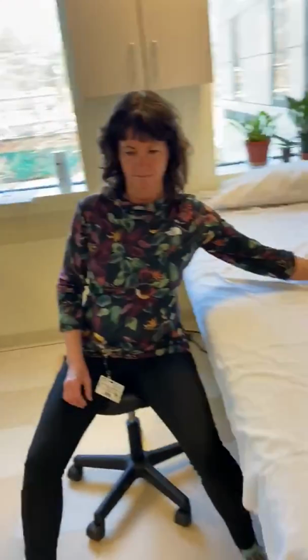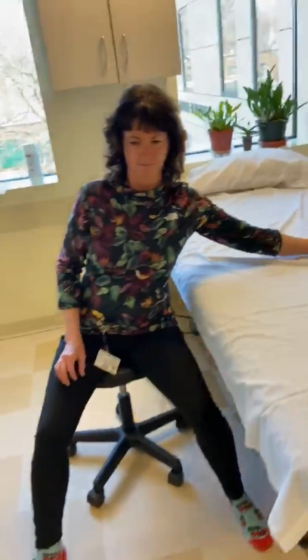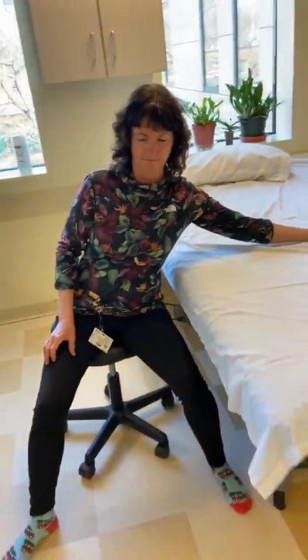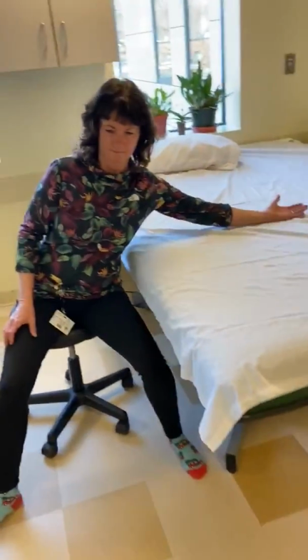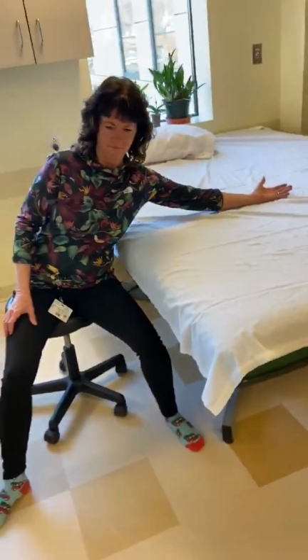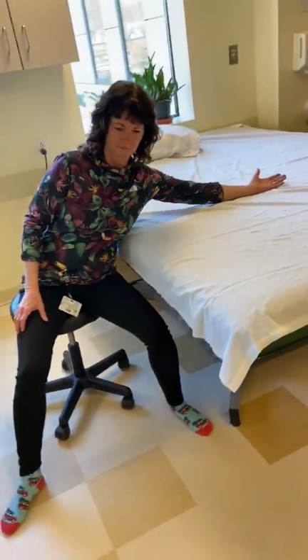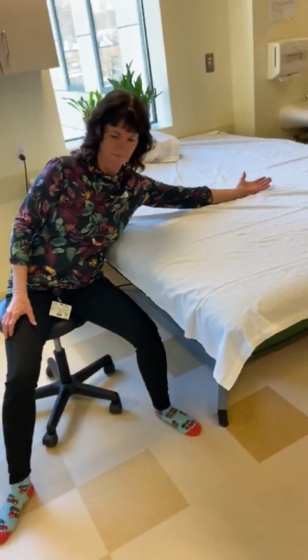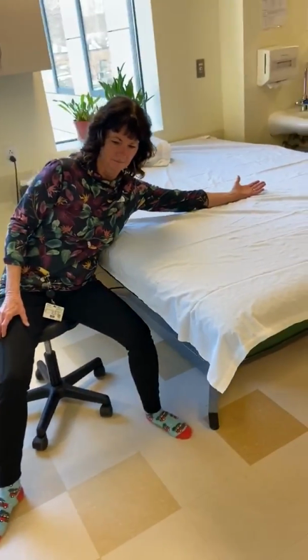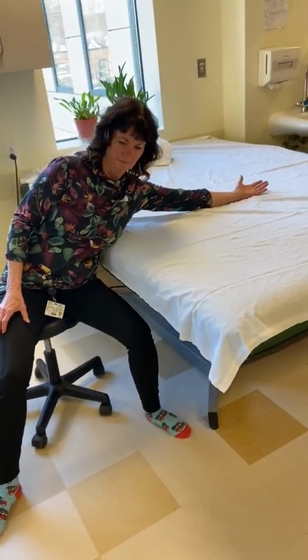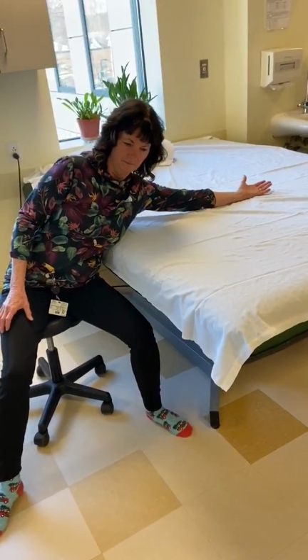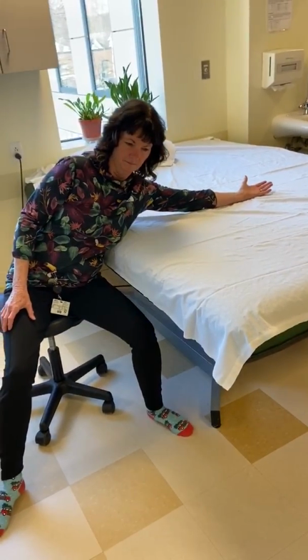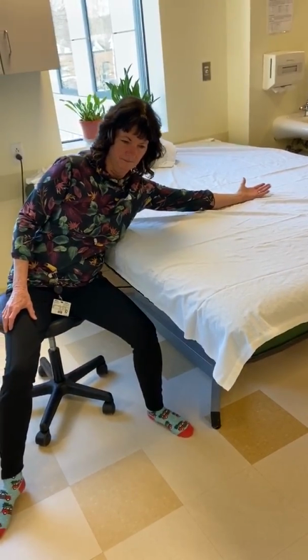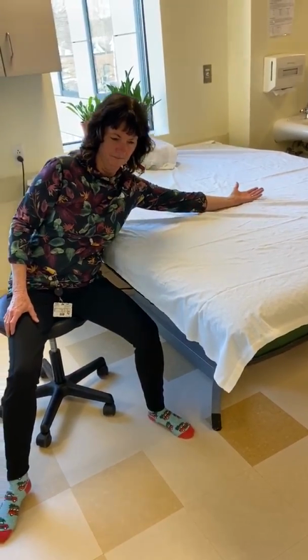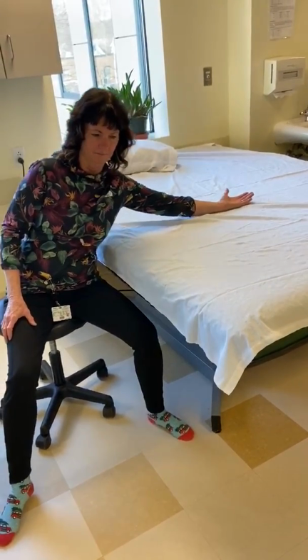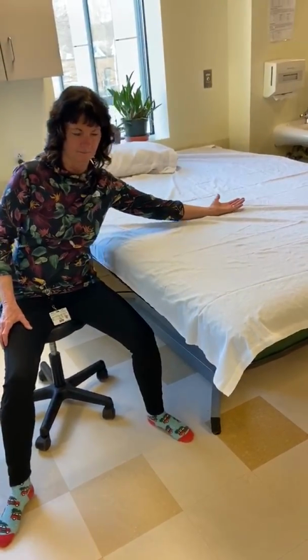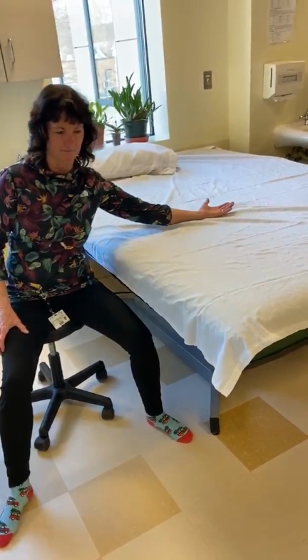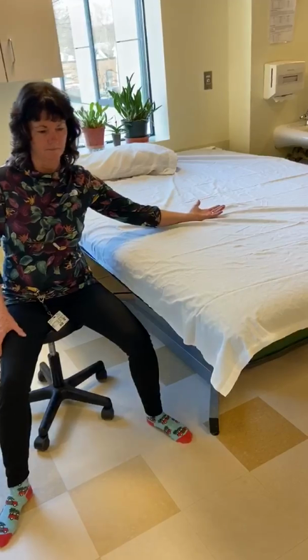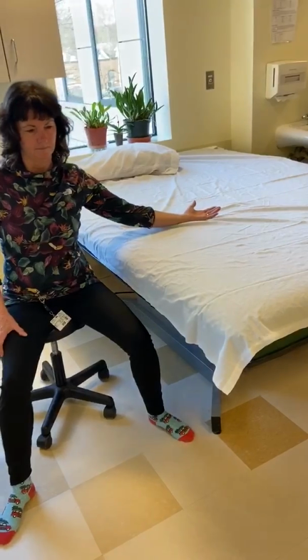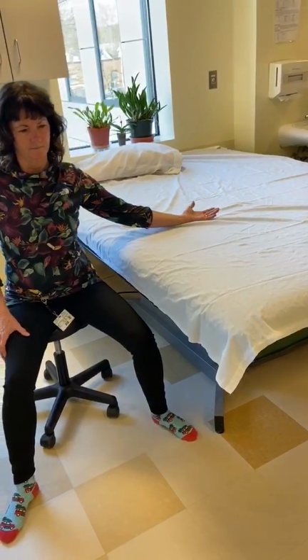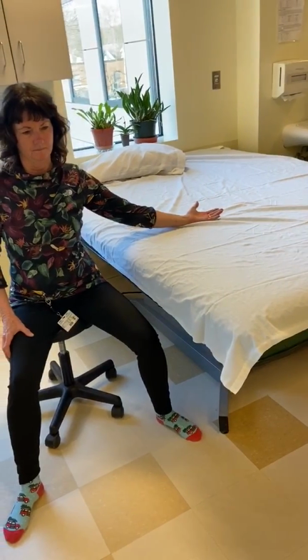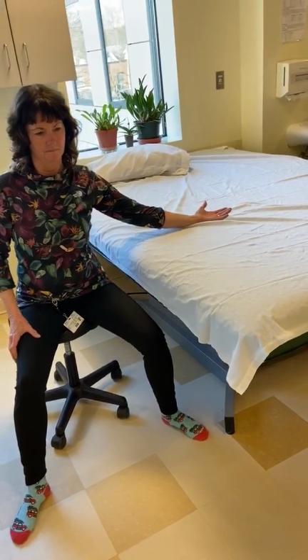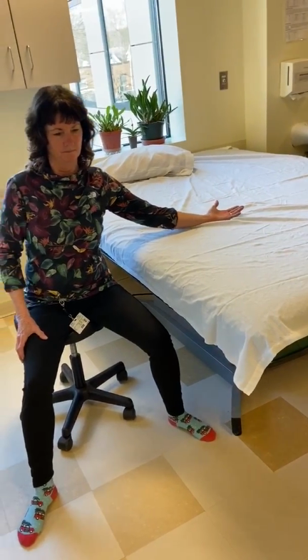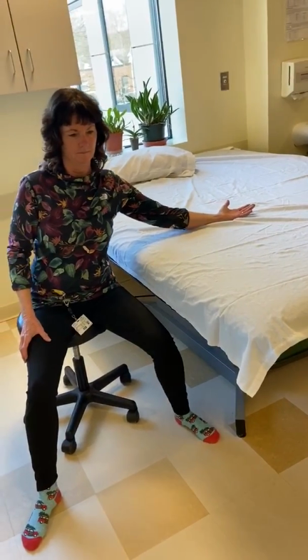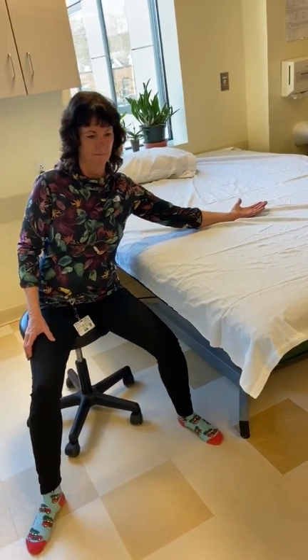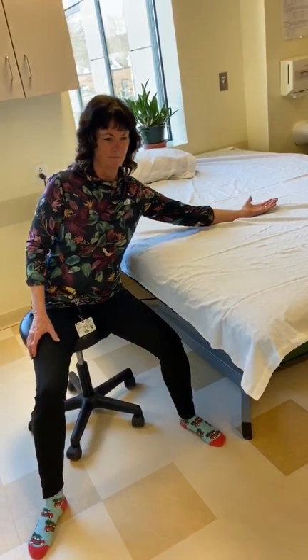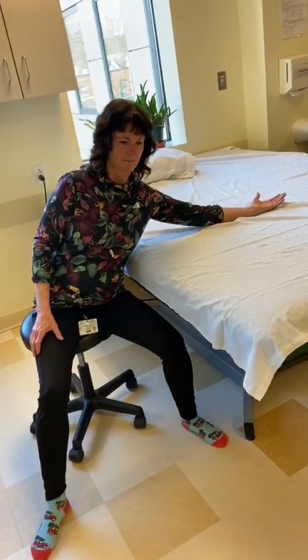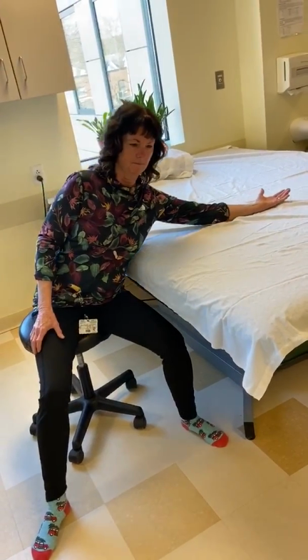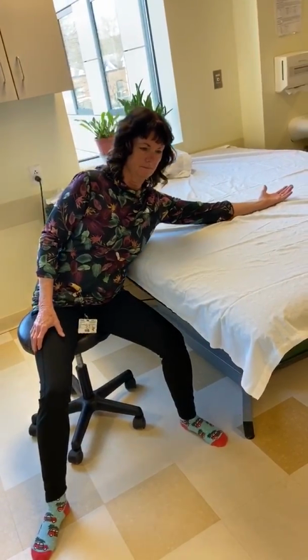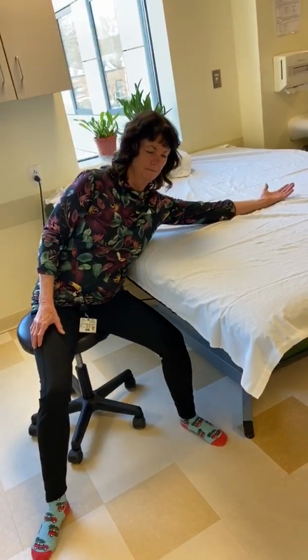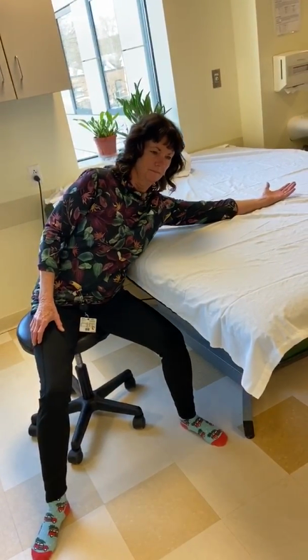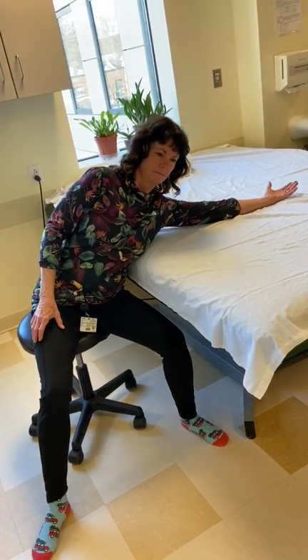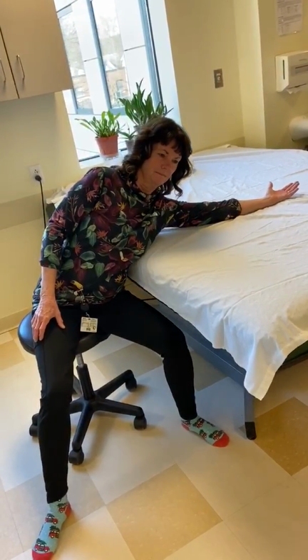Now this is shoulder abduction. Same thing — keep the arm nice and relaxed. Move your body and keep your arm relaxed. Hold at the end range for 10 seconds.